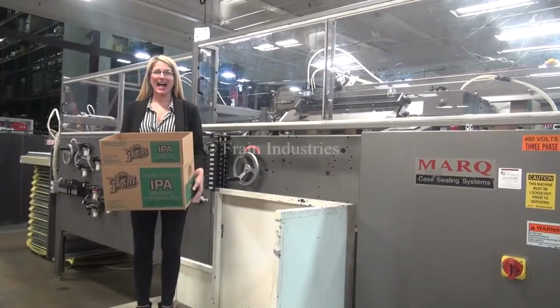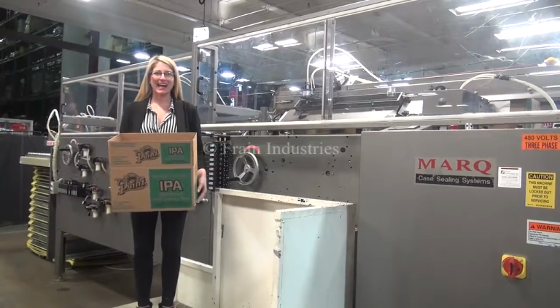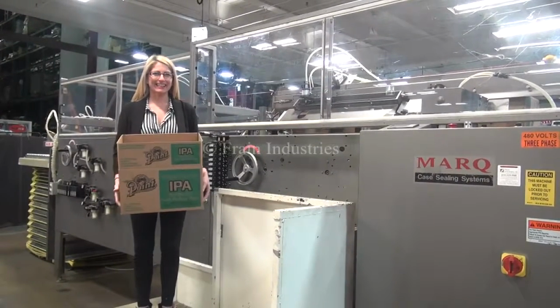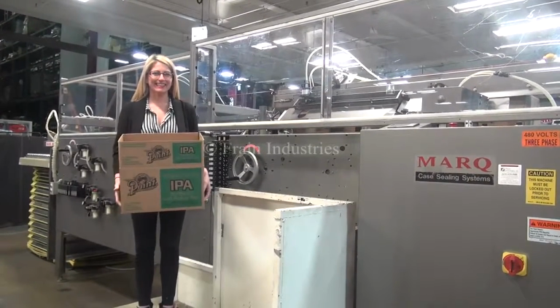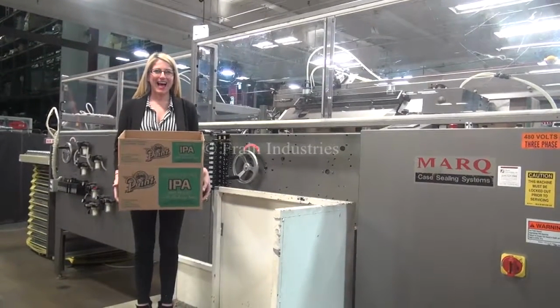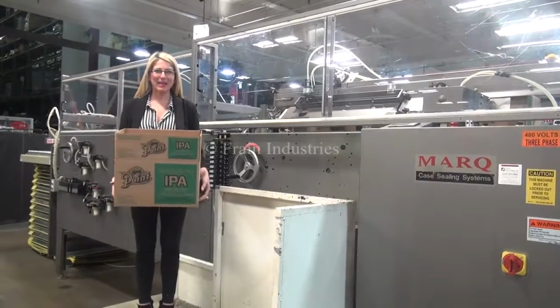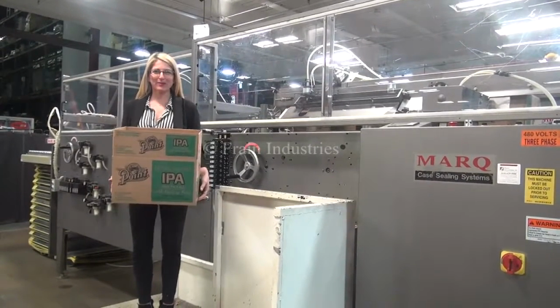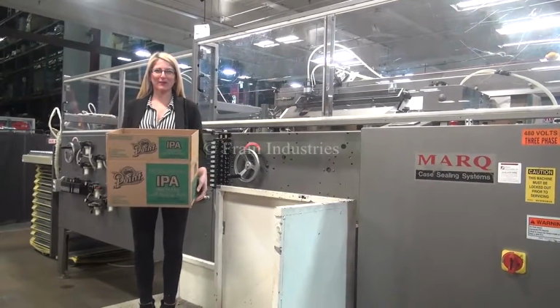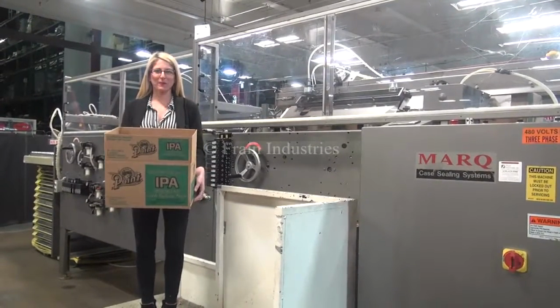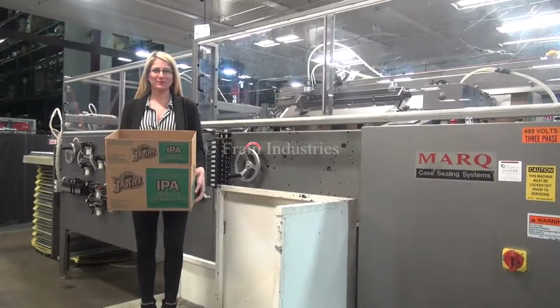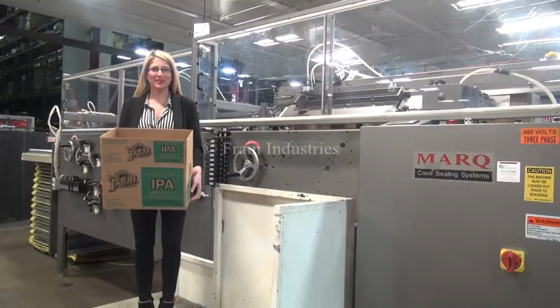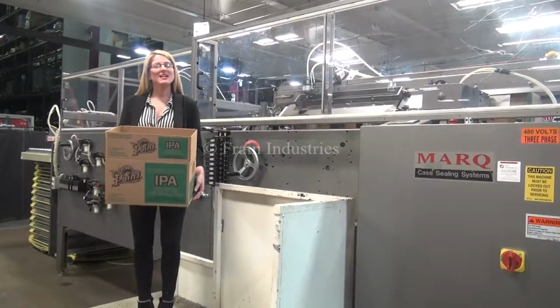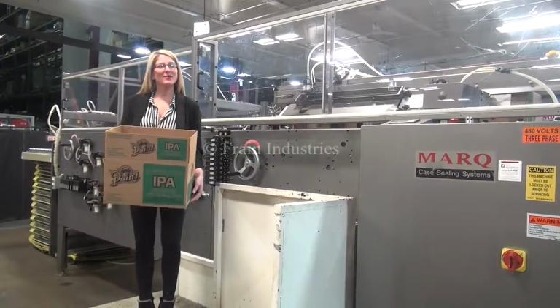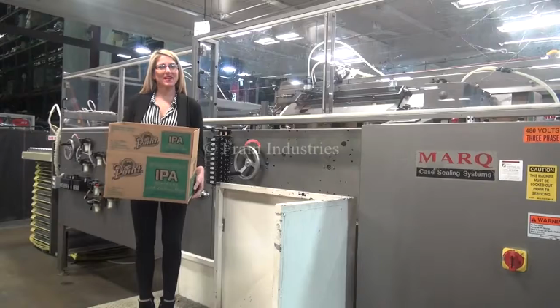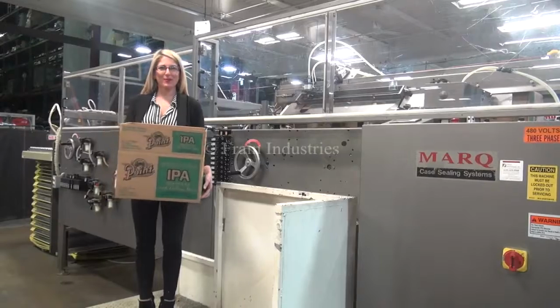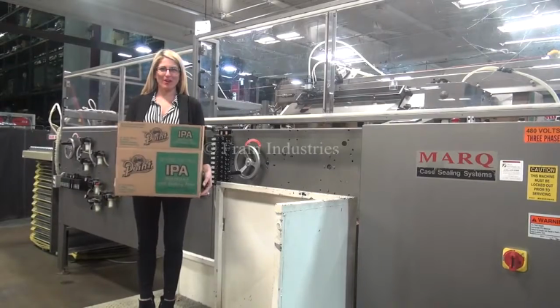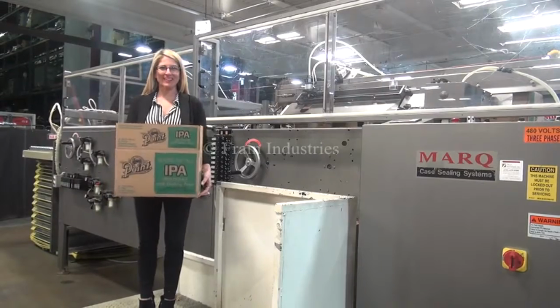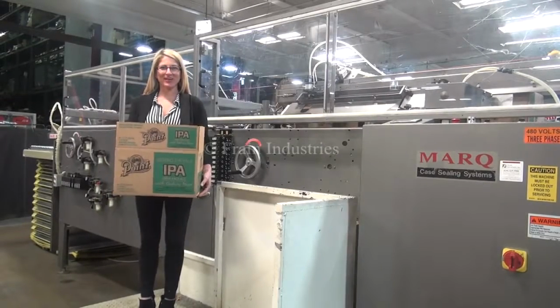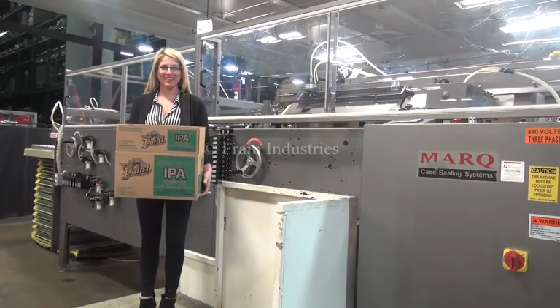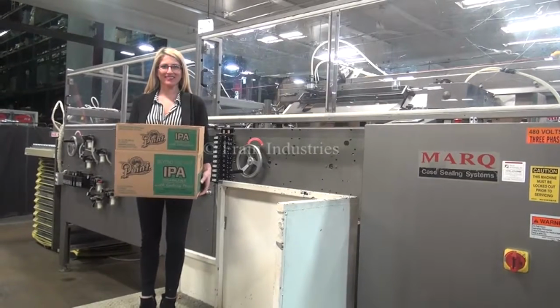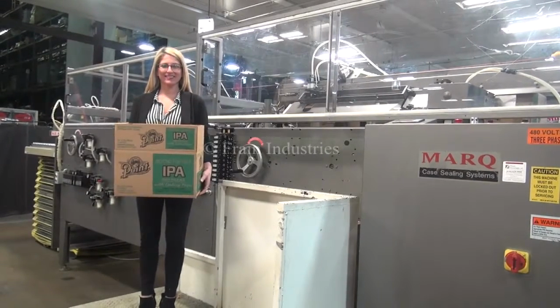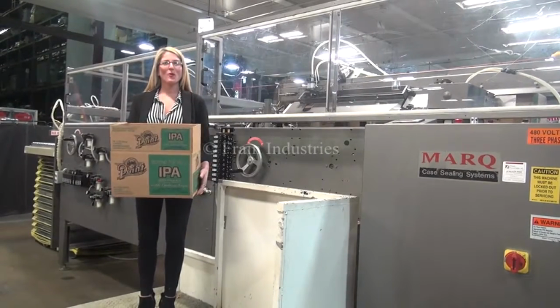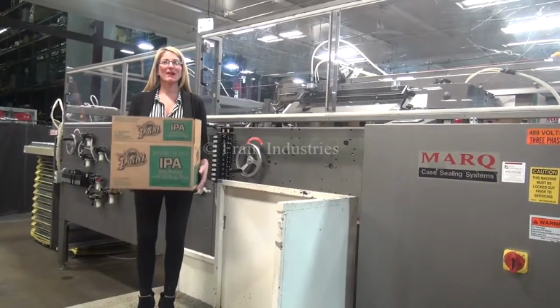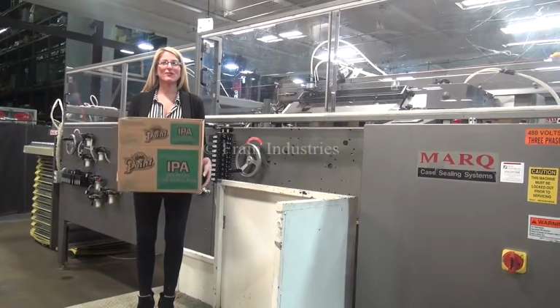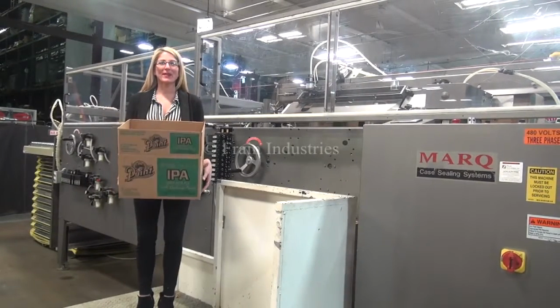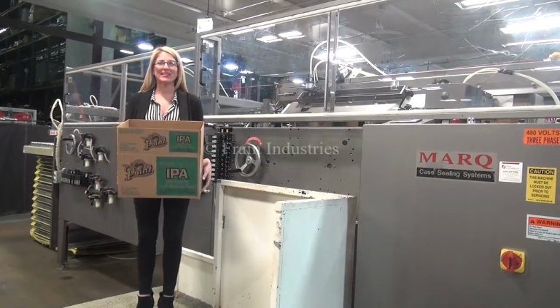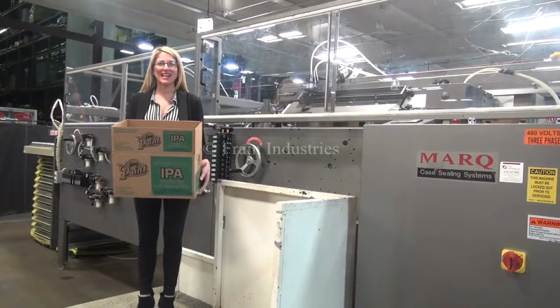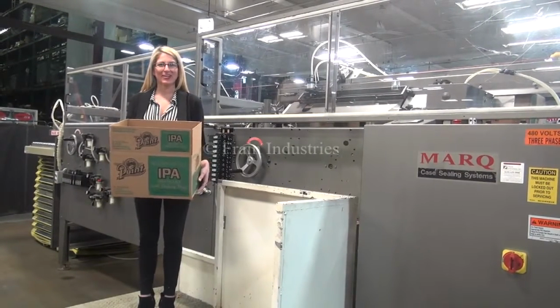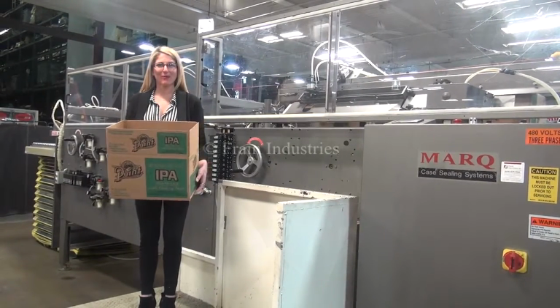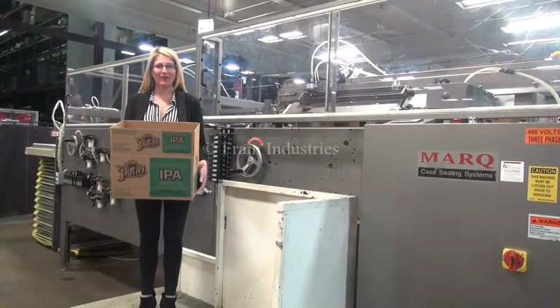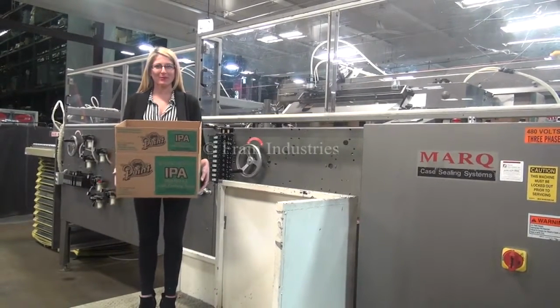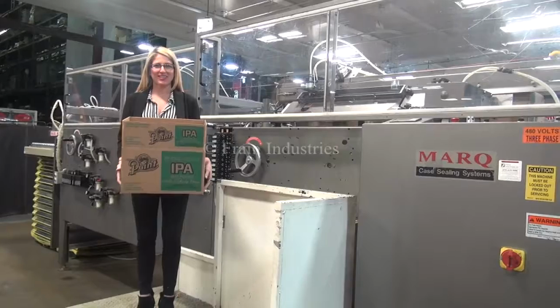Hi, I'm Katie with the Framing Group. Today we're cycling your Mark Case Erector. We recommend you read the manual in its entirety before powering up the machine.